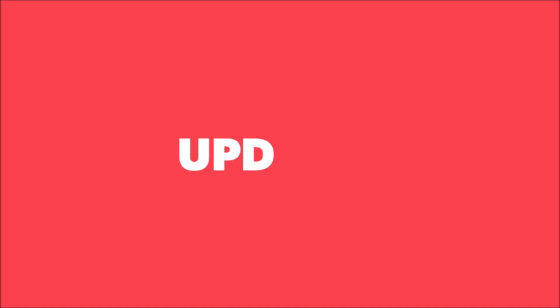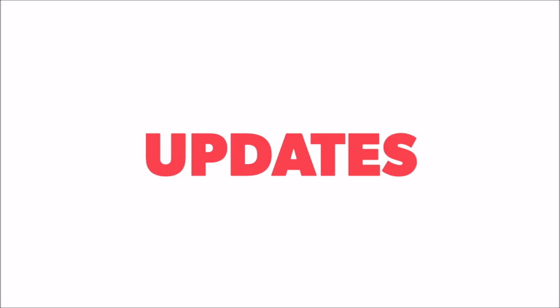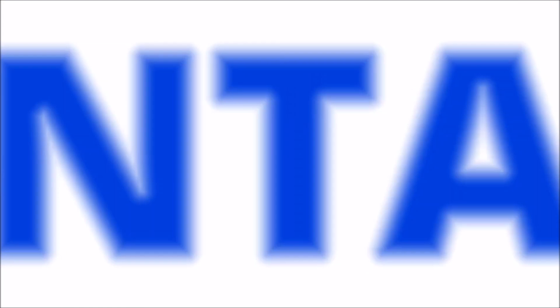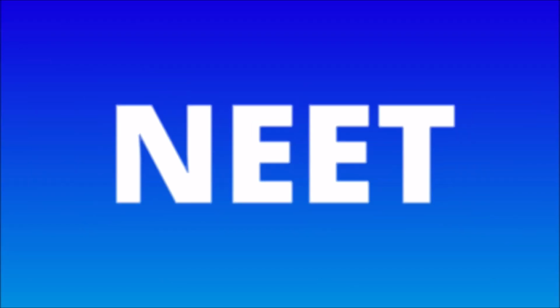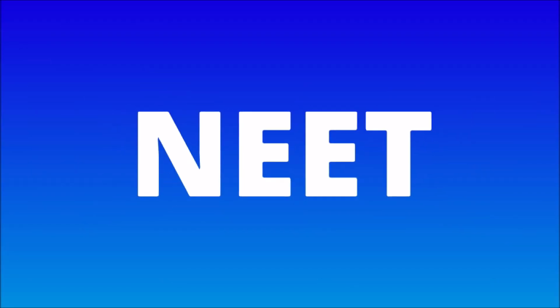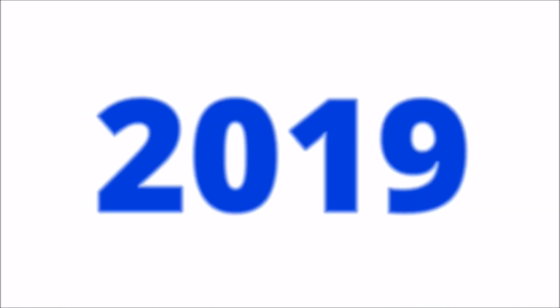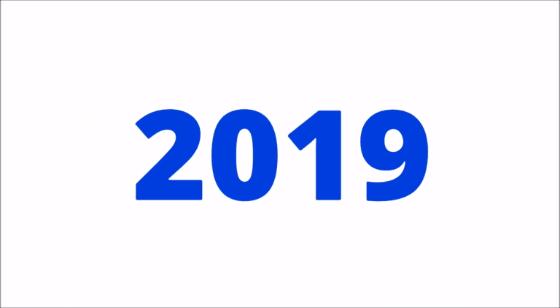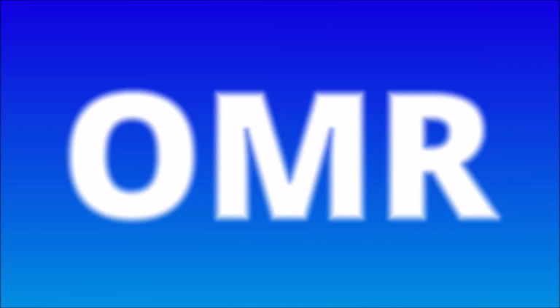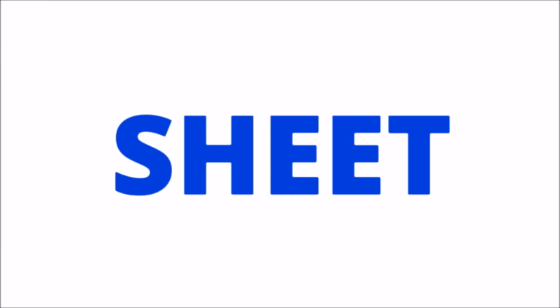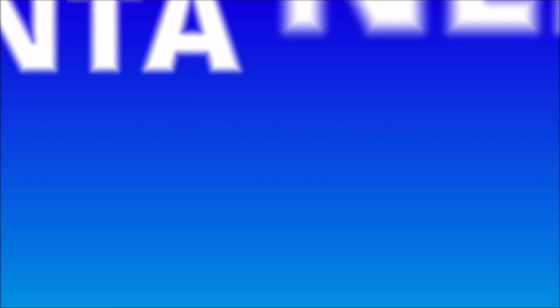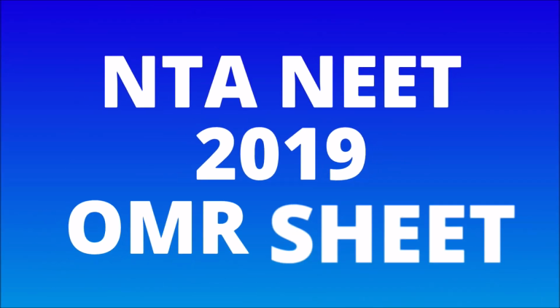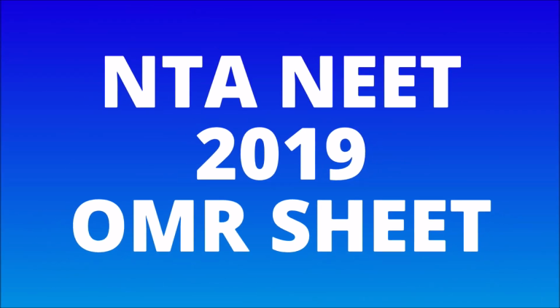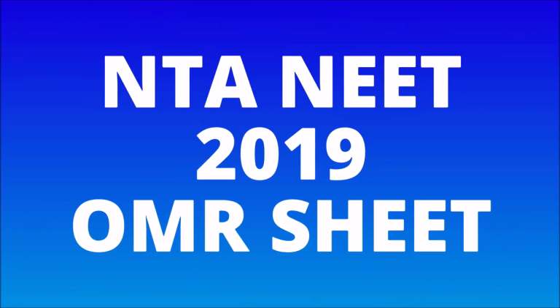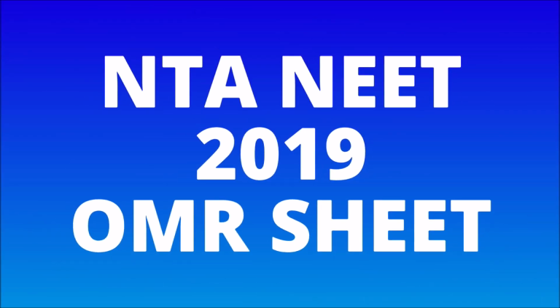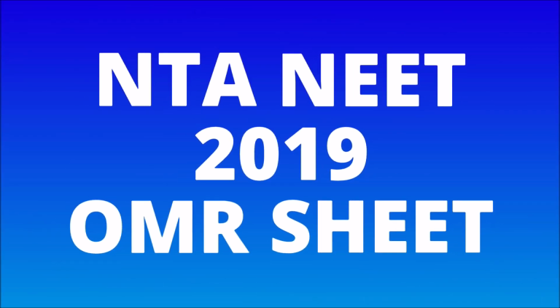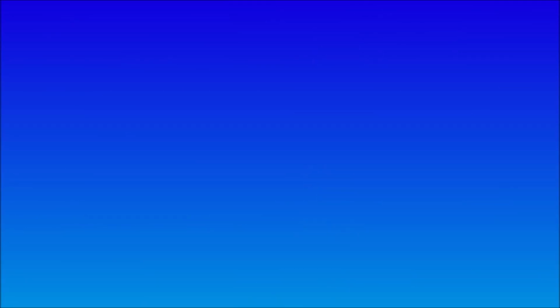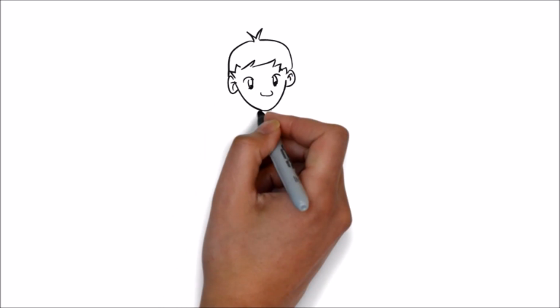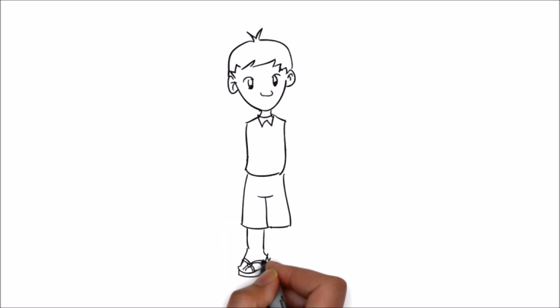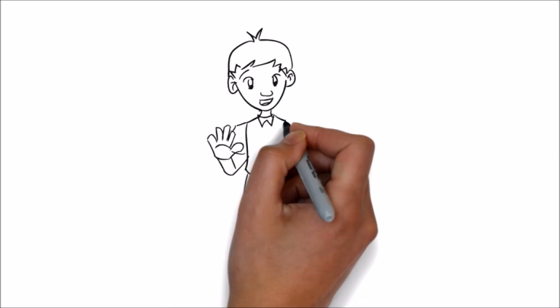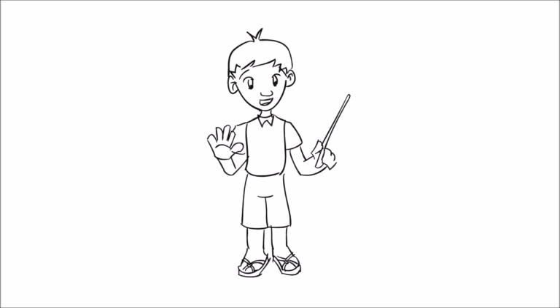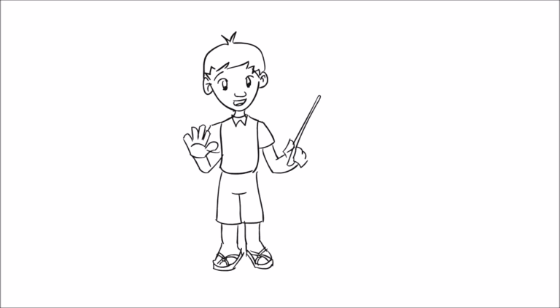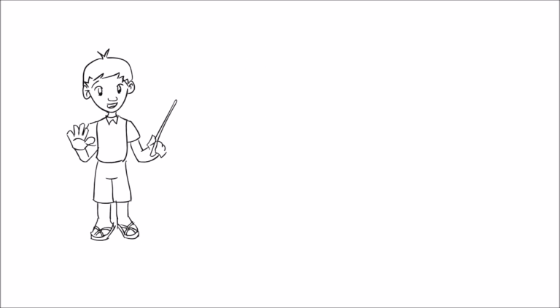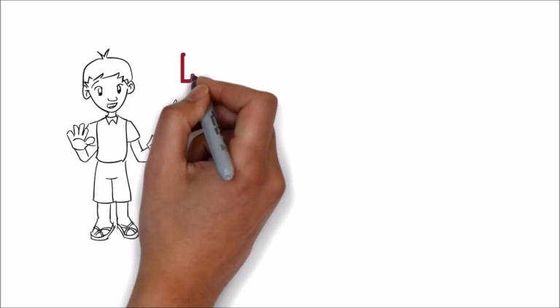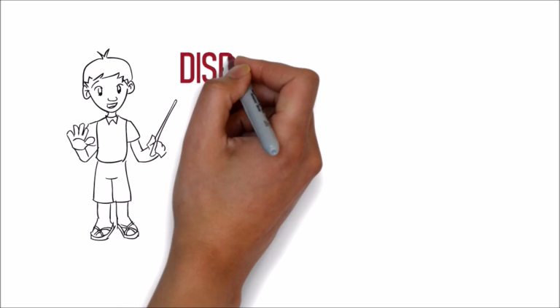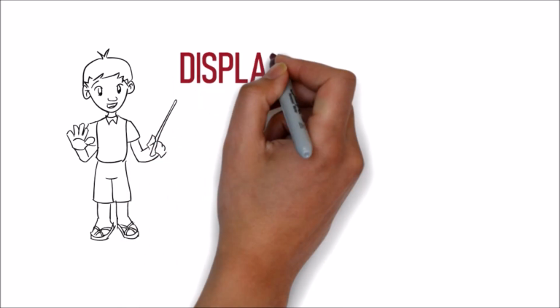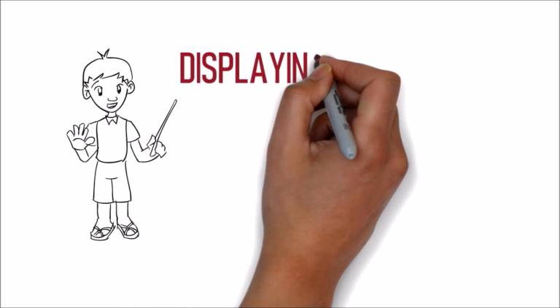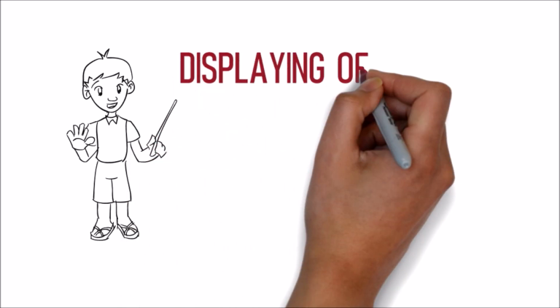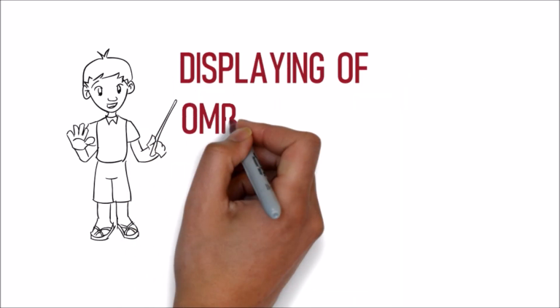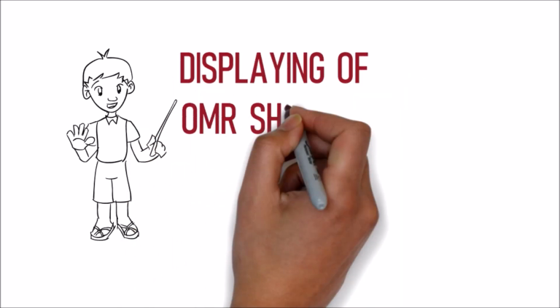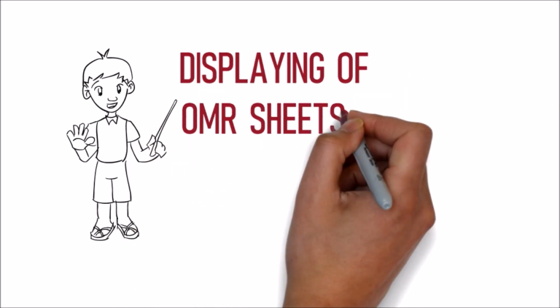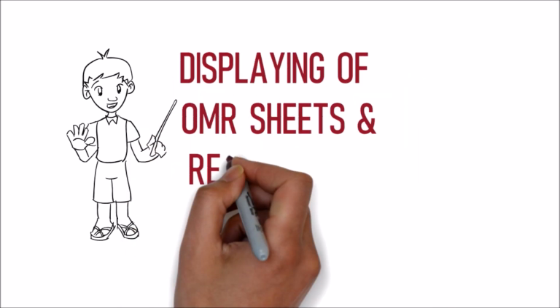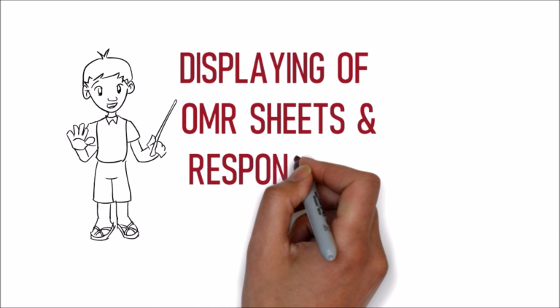First we will discuss on NTA NEET 2019 OMR sheet. Now starting with the first topic: displaying of OMR sheets and responses on the official website of NTA NEET.